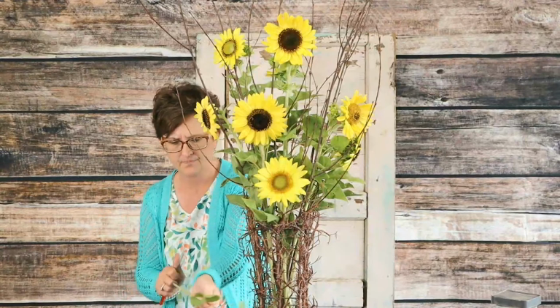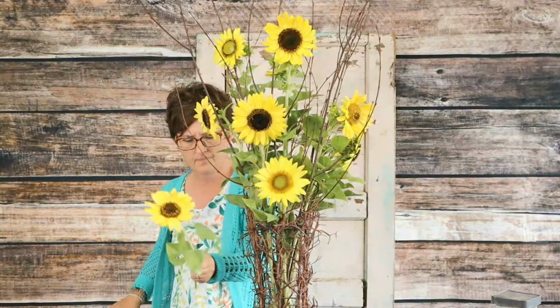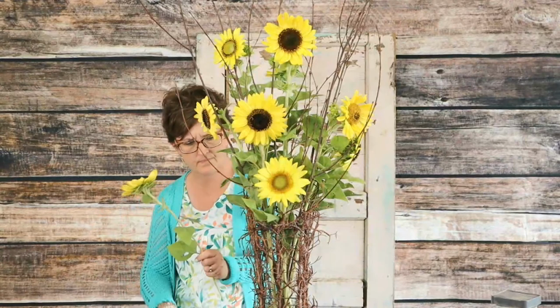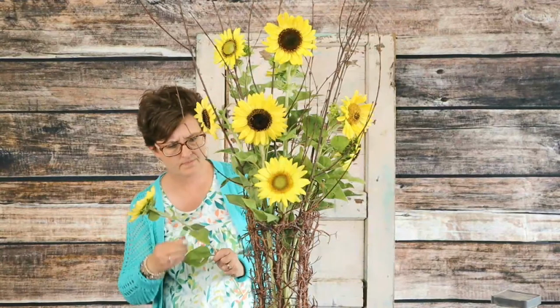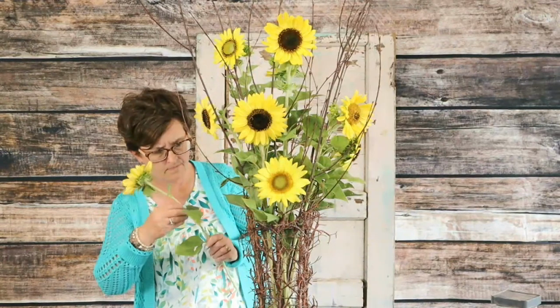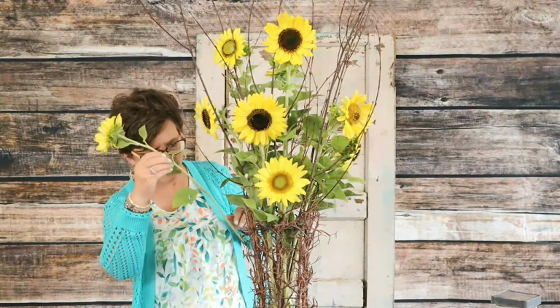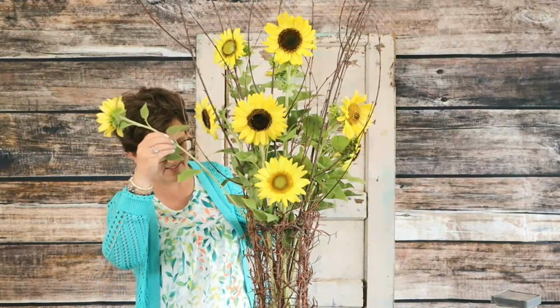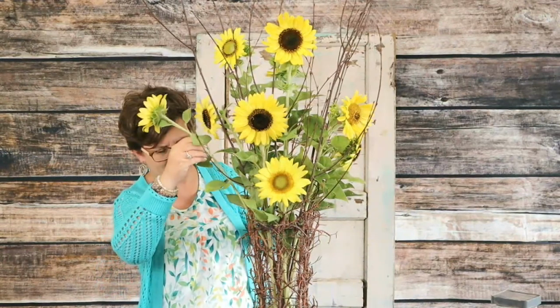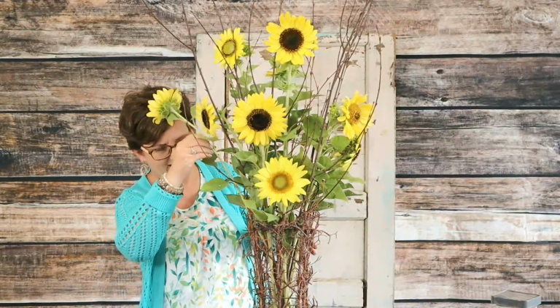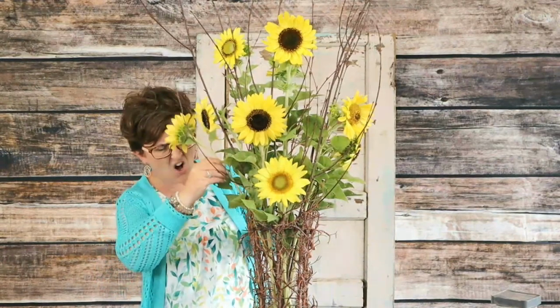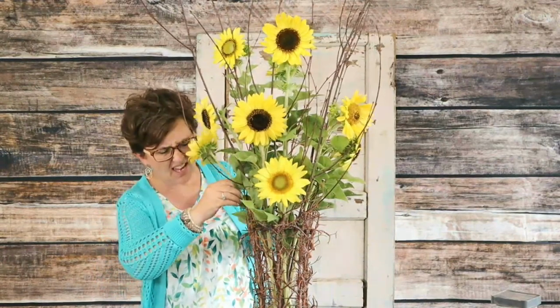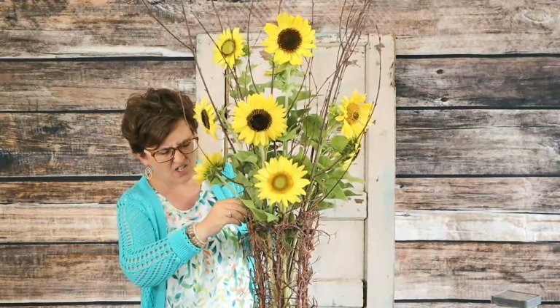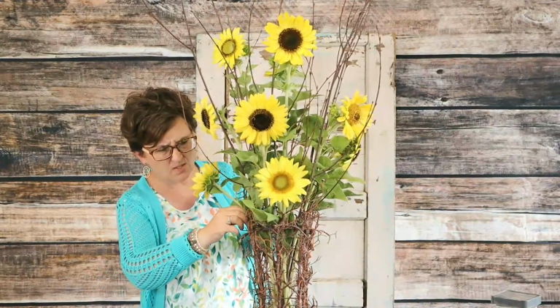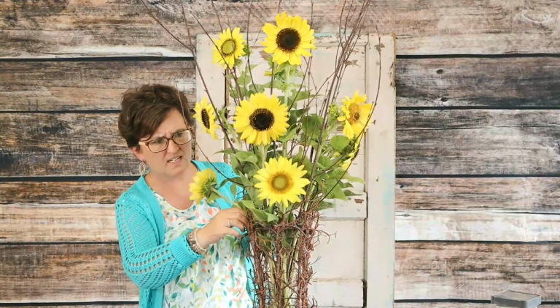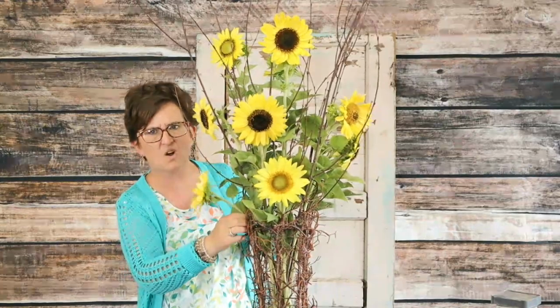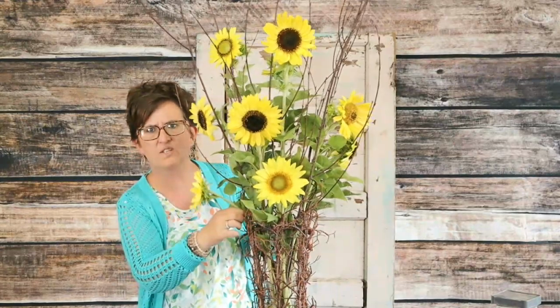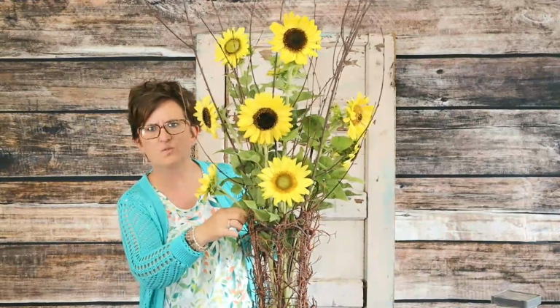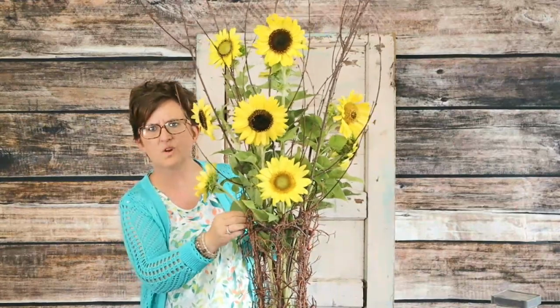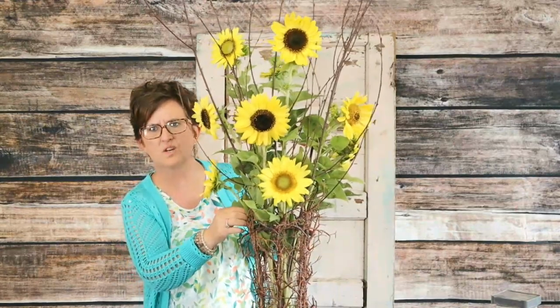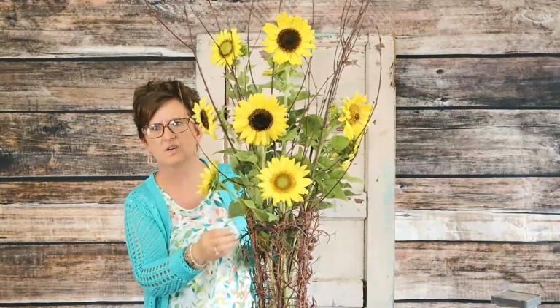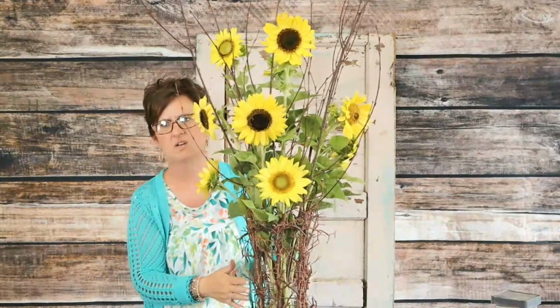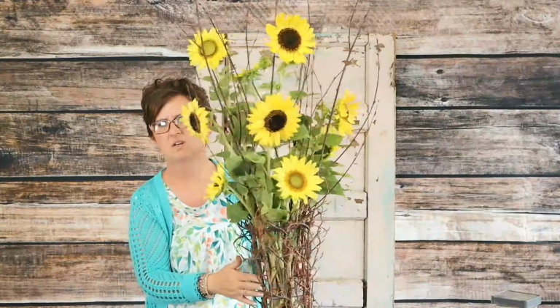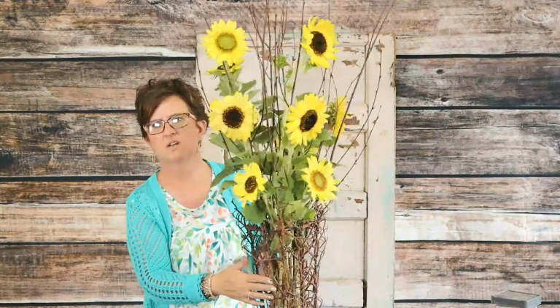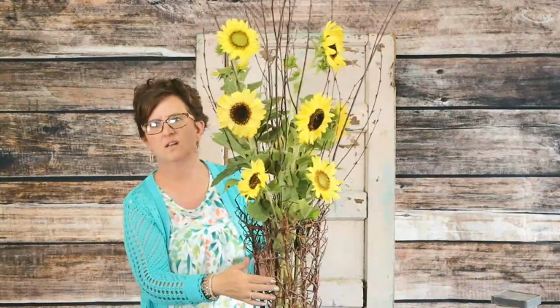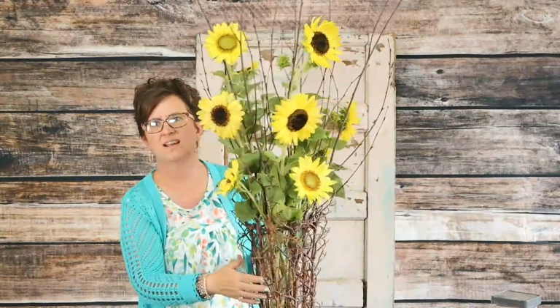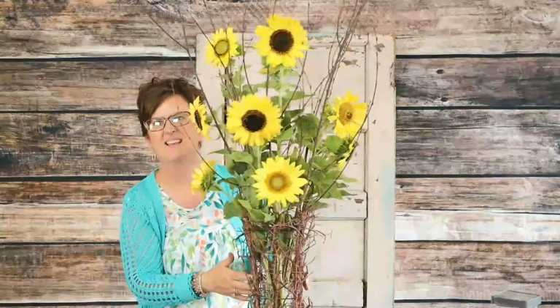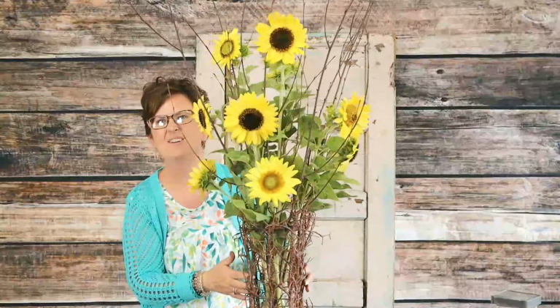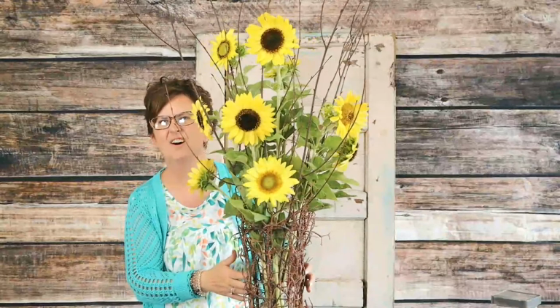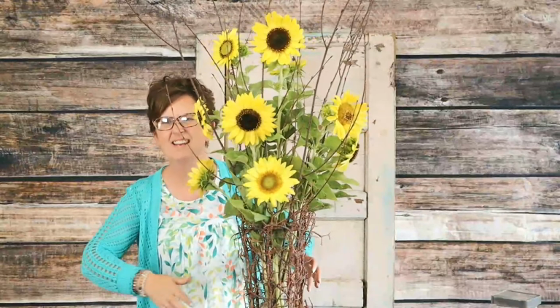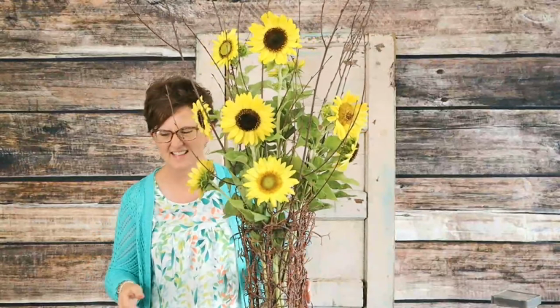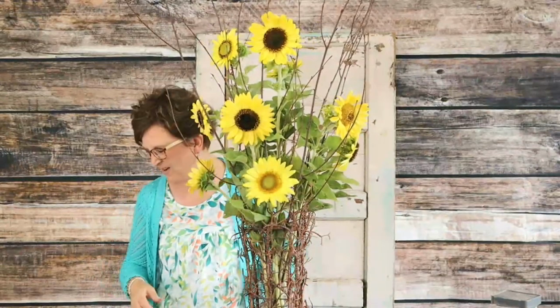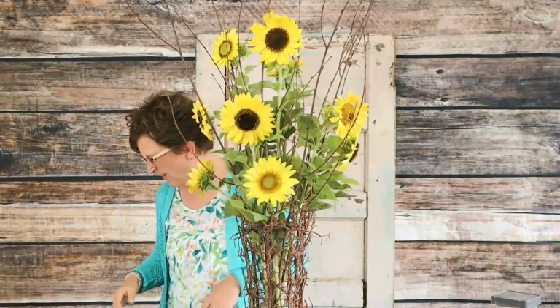Miss Marianne says these sunflowers have a beautiful shade of yellow. Aren't they? They're just so sweet and soft — just a real soft color. Allison says this is looking so awesome. Isn't that fun?